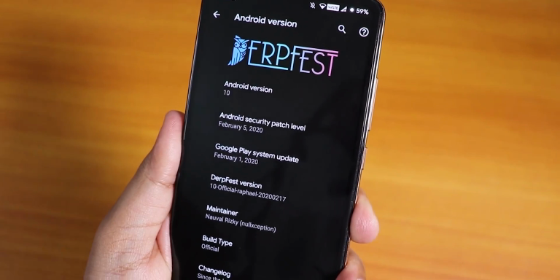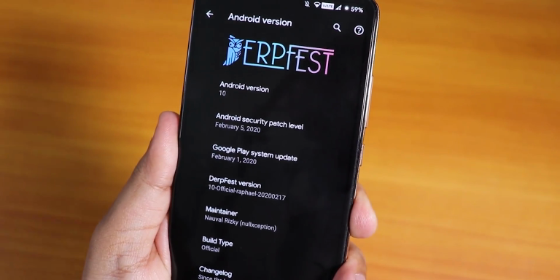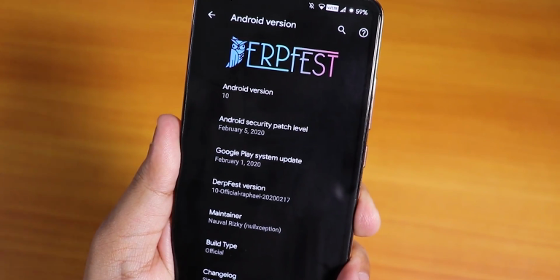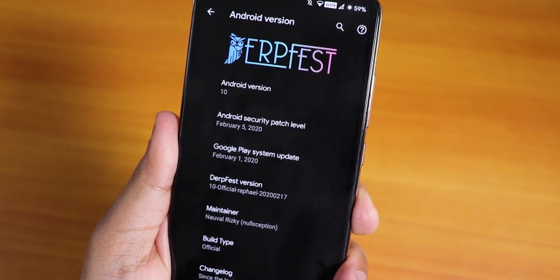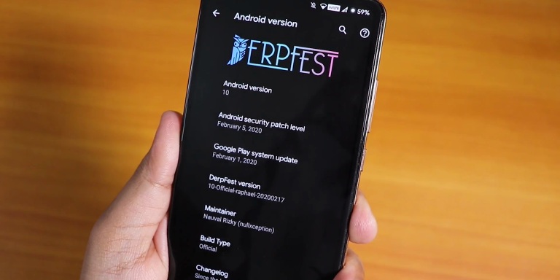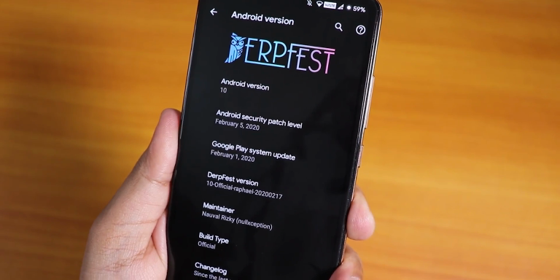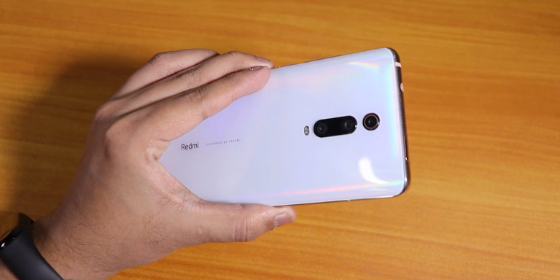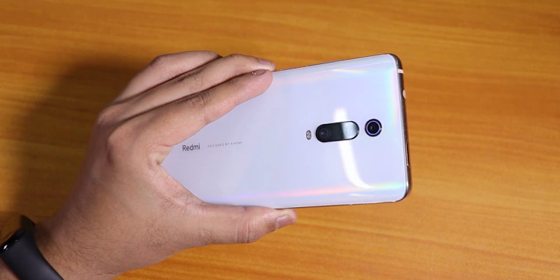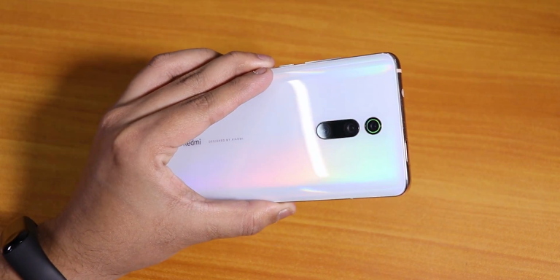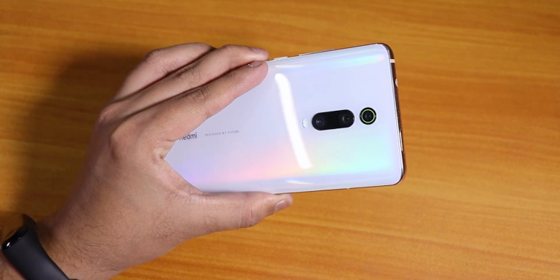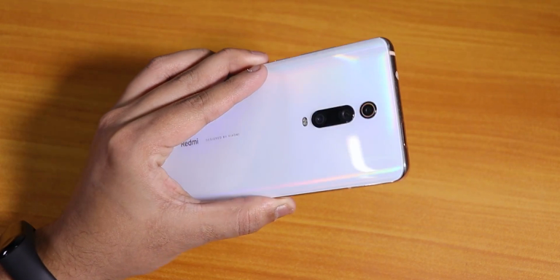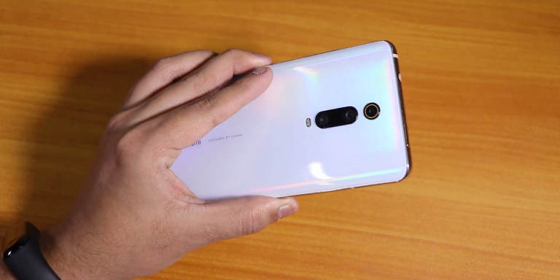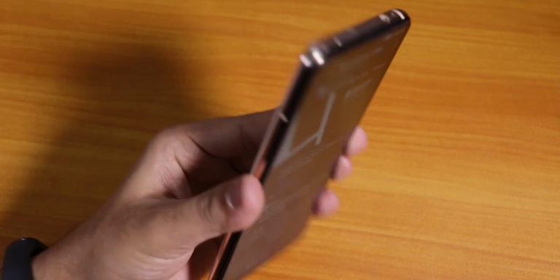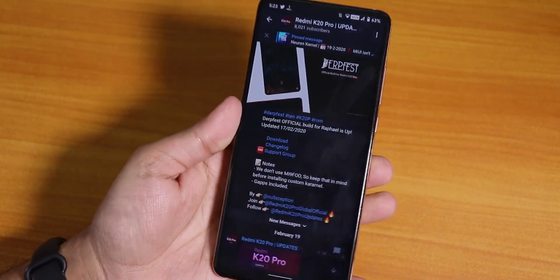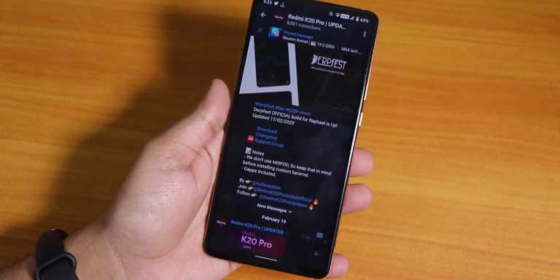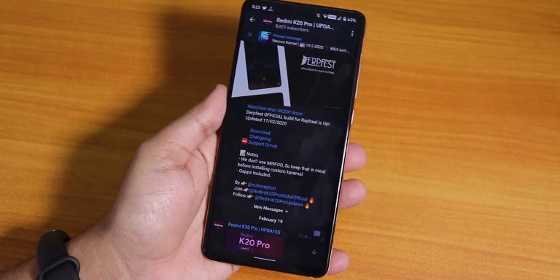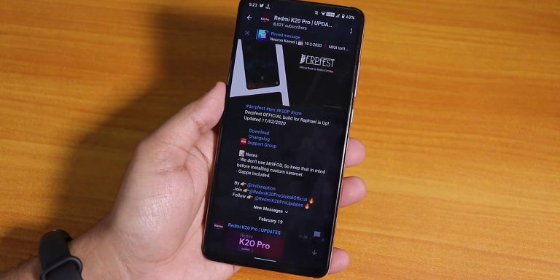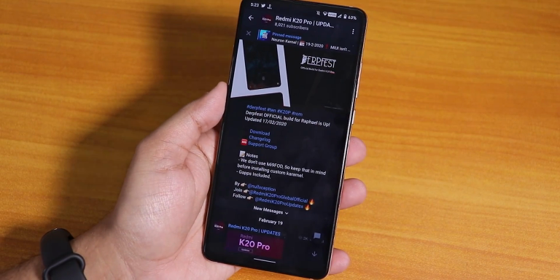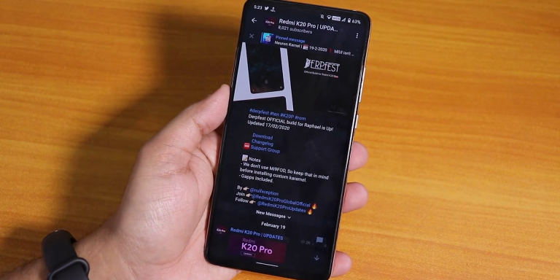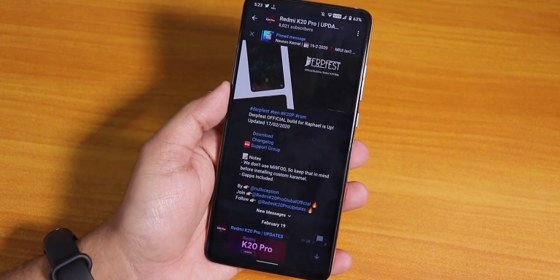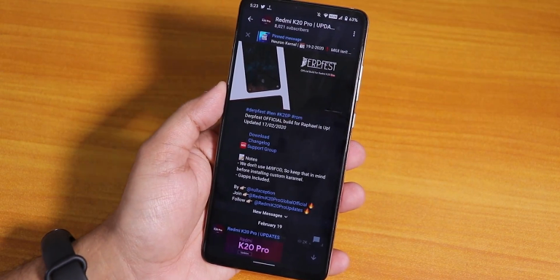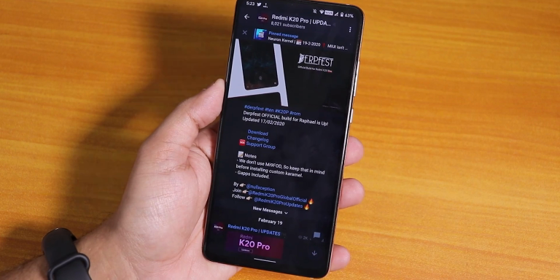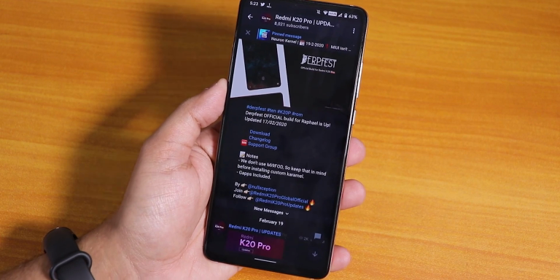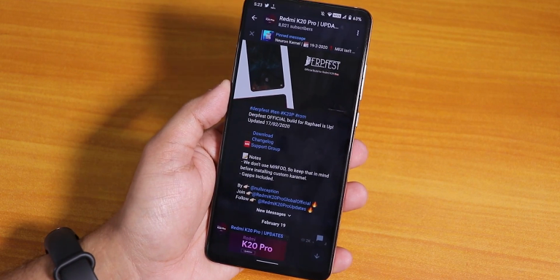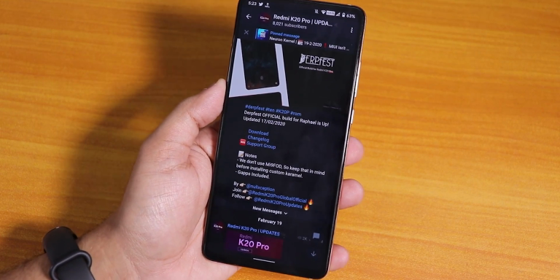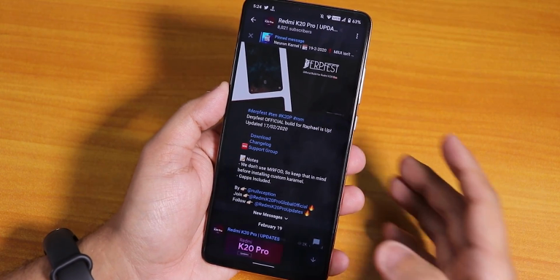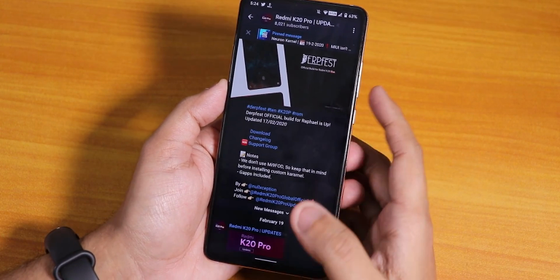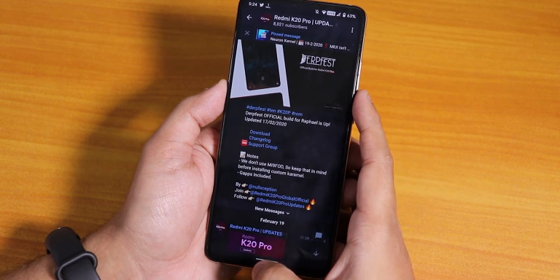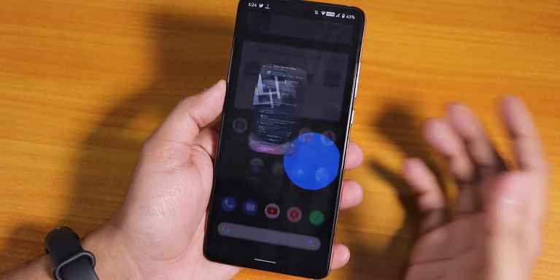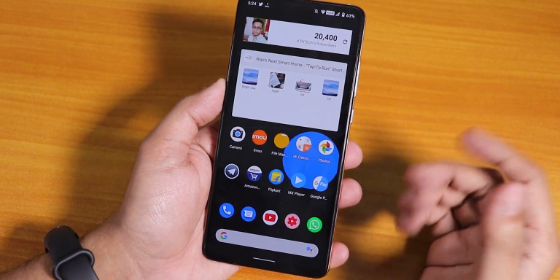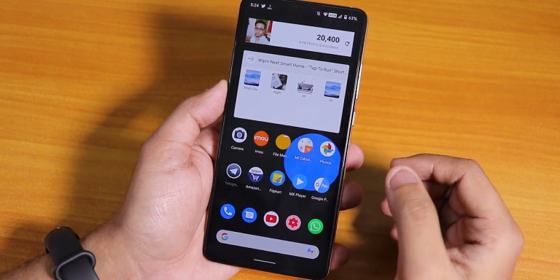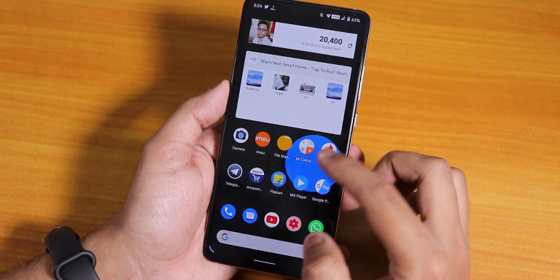What is up guys, this is Tito back with another video on the Redmi K20 Pro. Today I'm gonna be showing you the latest 17th February 2020 build of the DerpFest official ROM and how the ROM is working.